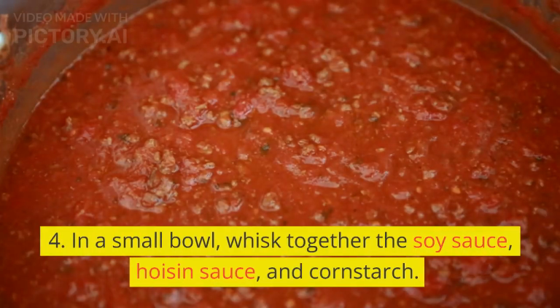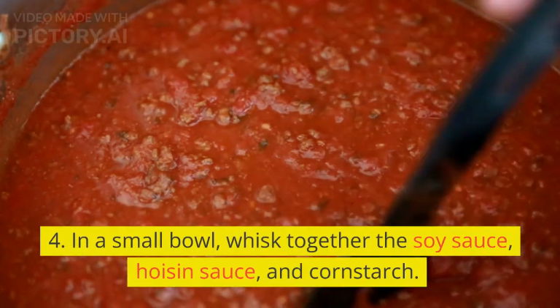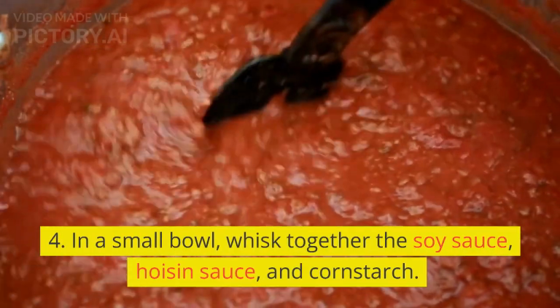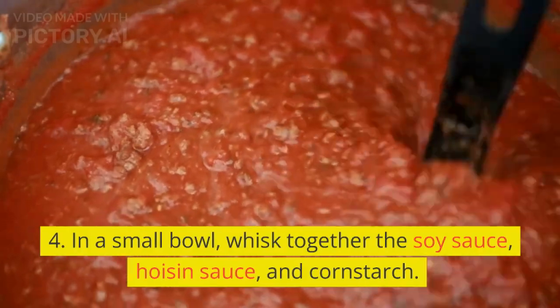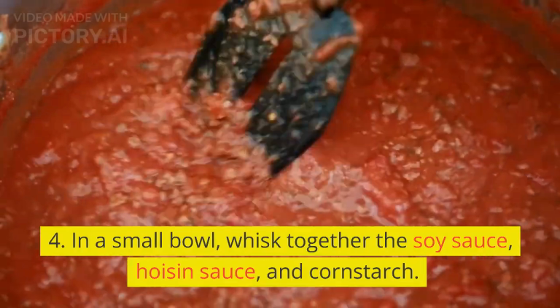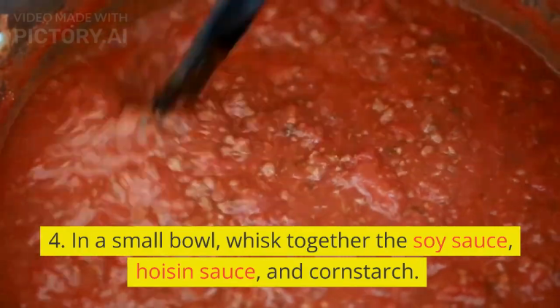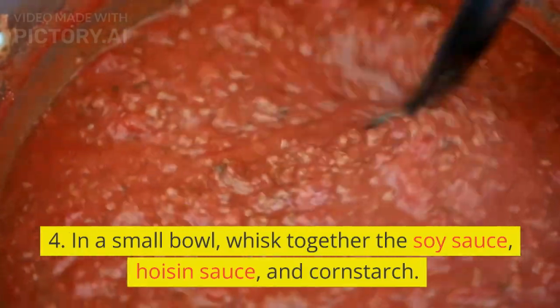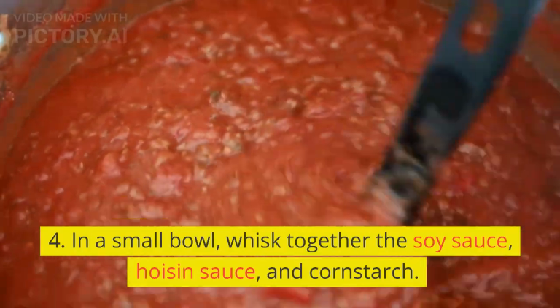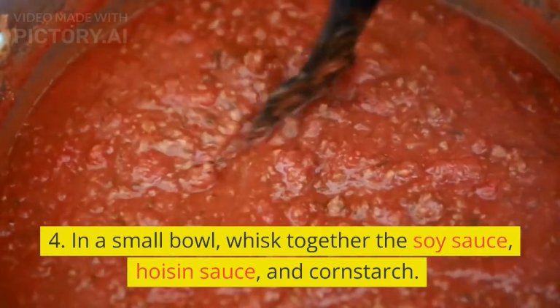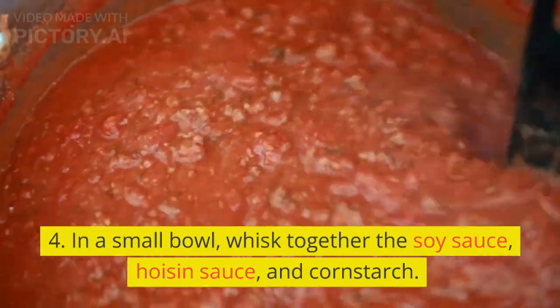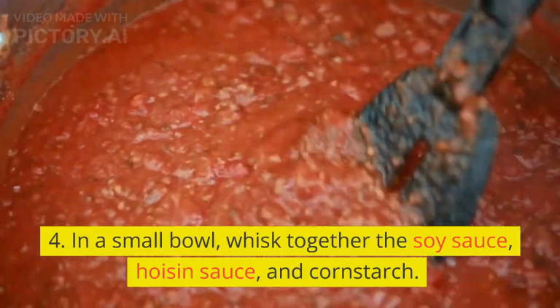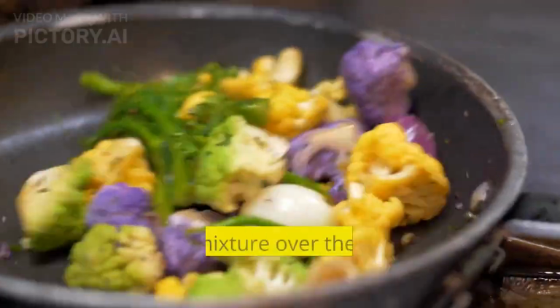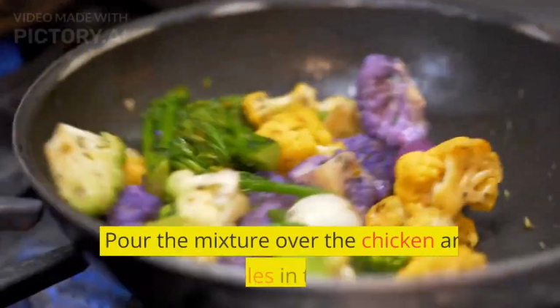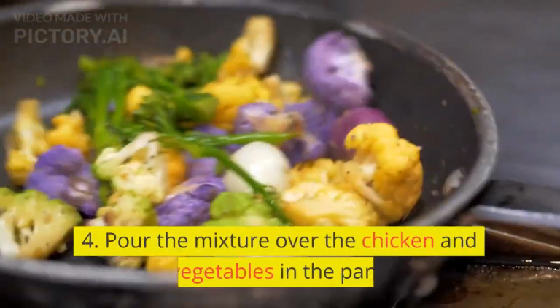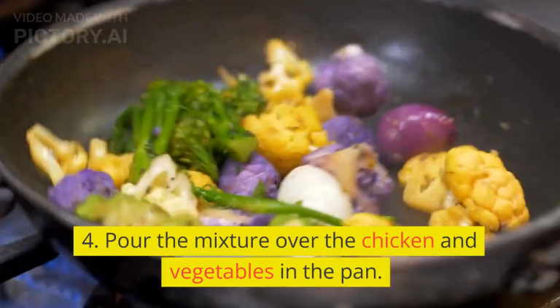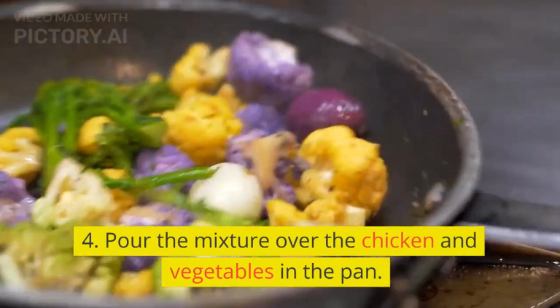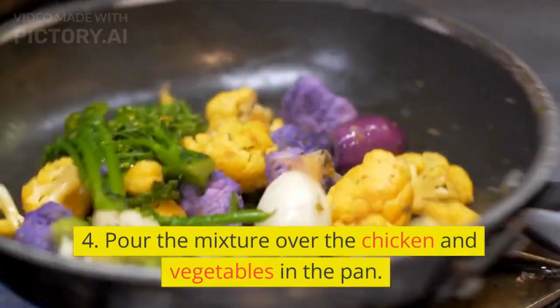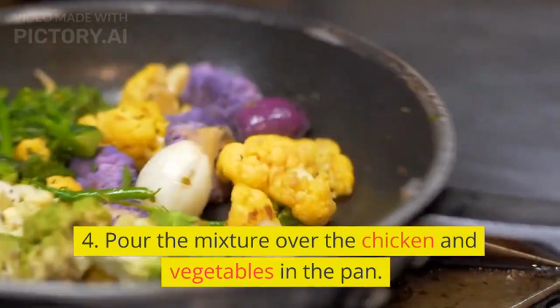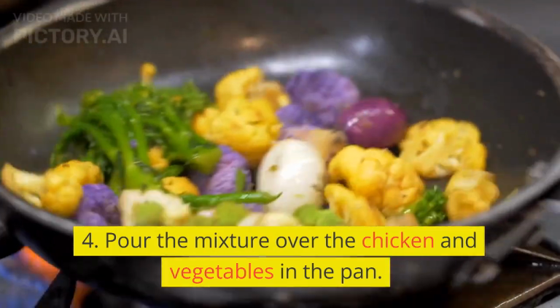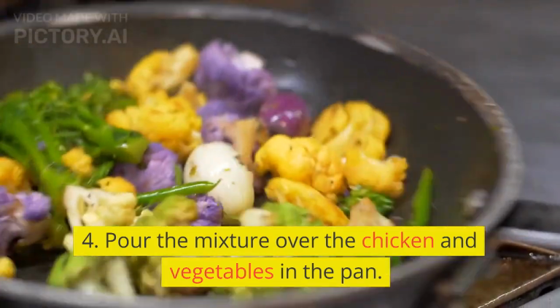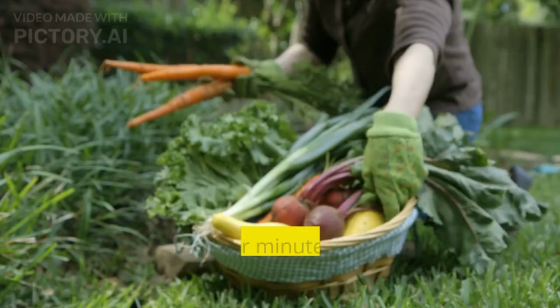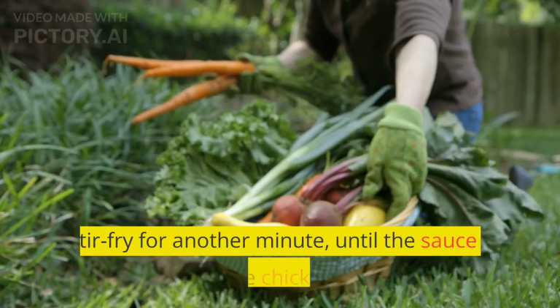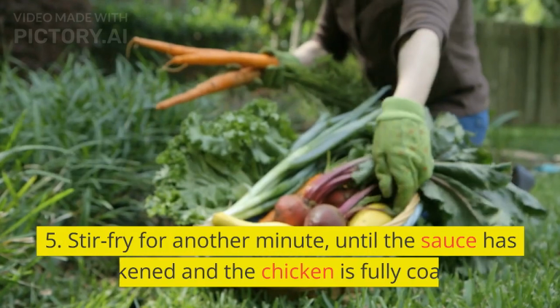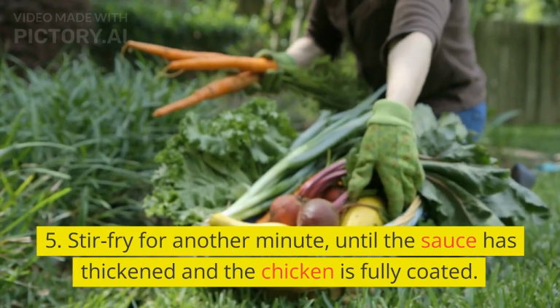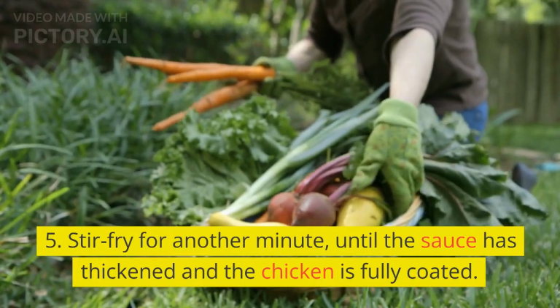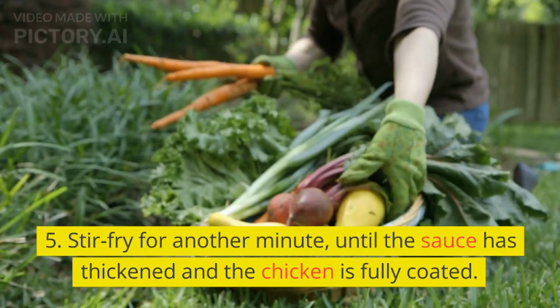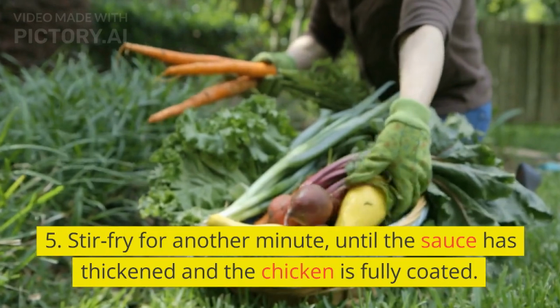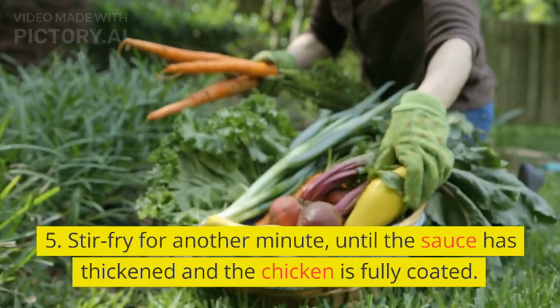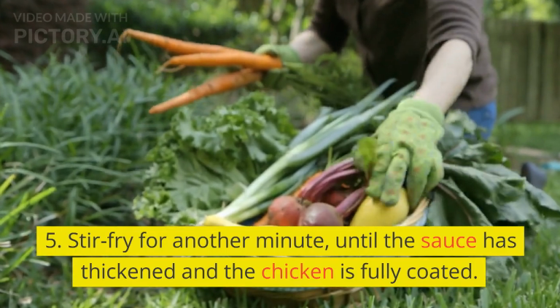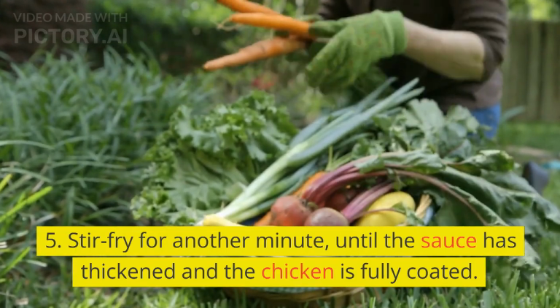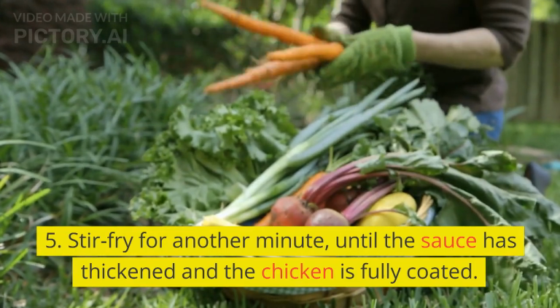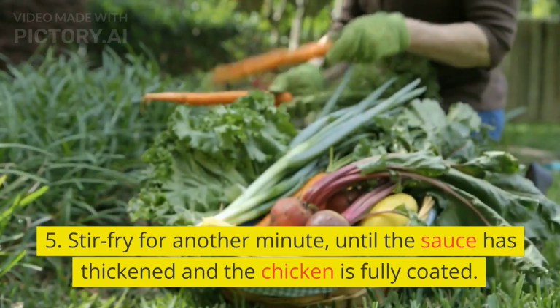In a small bowl, whisk together the soy sauce, hoisin sauce, and cornstarch. Pour the mixture over the chicken and vegetables in the pan. Stir-fry for another minute, until the sauce has thickened and the chicken is fully coated.